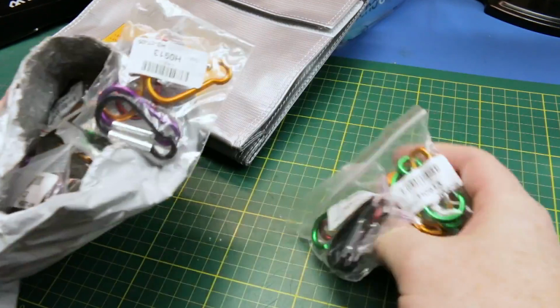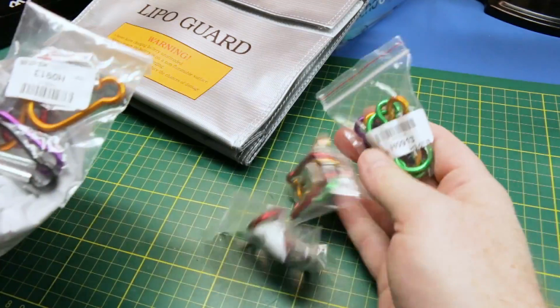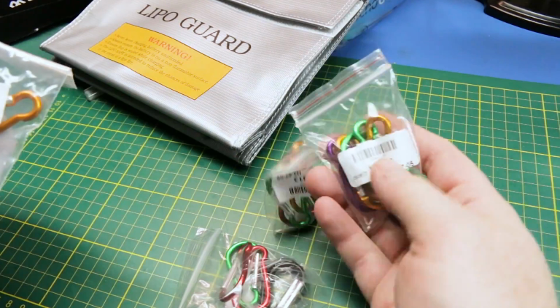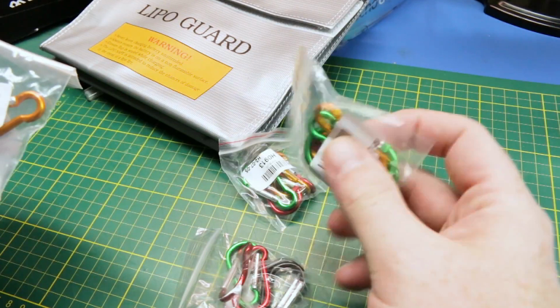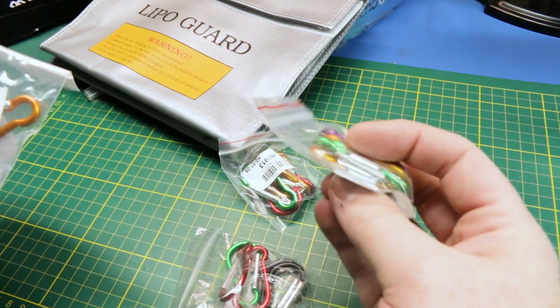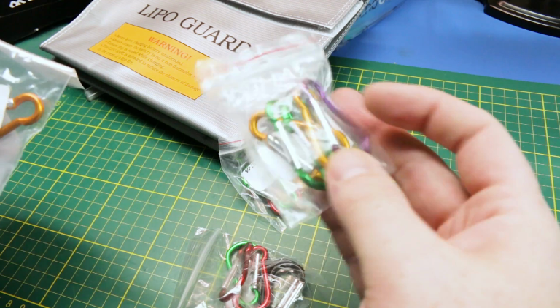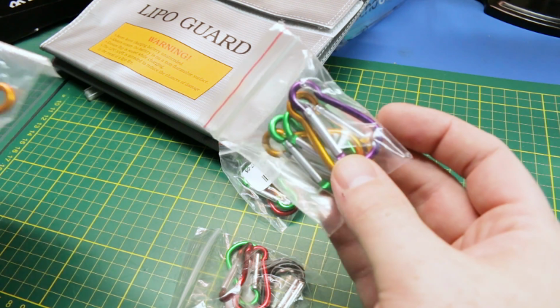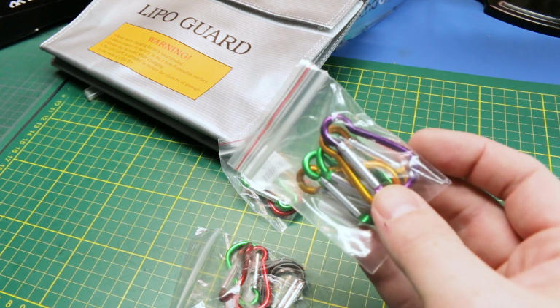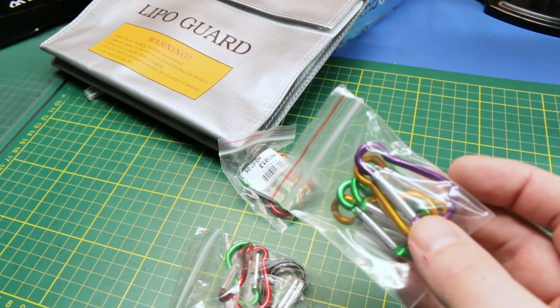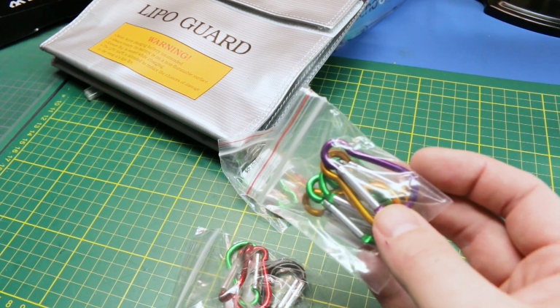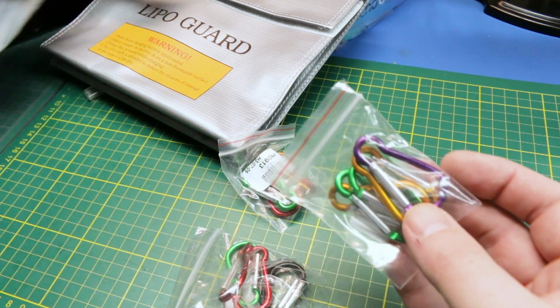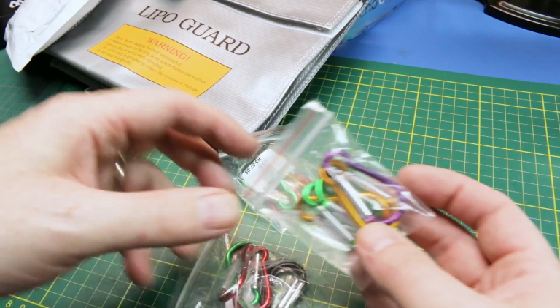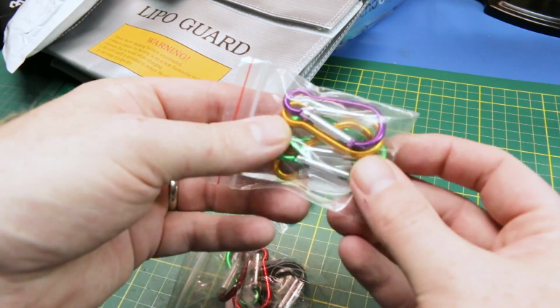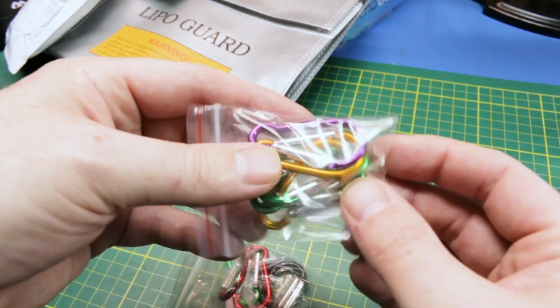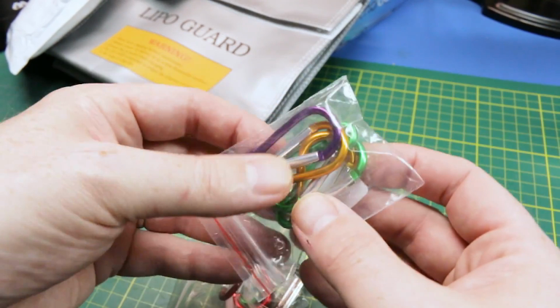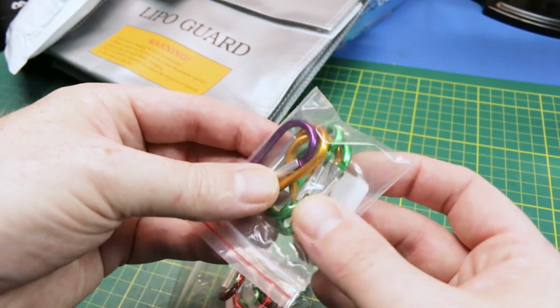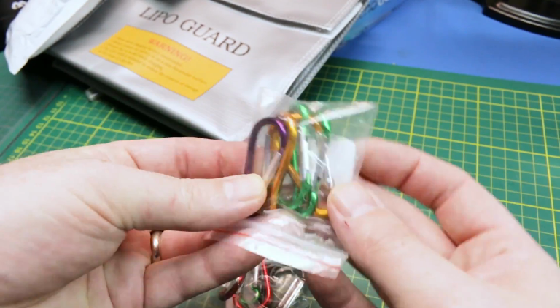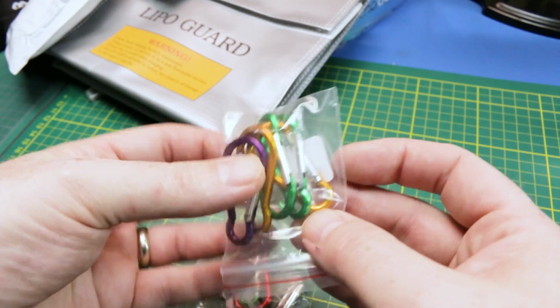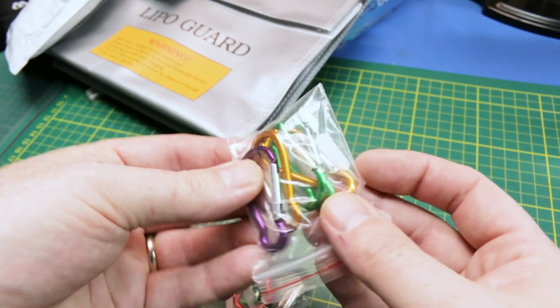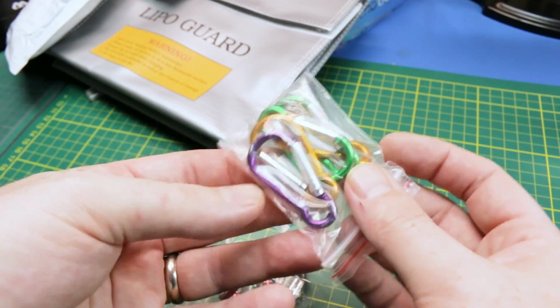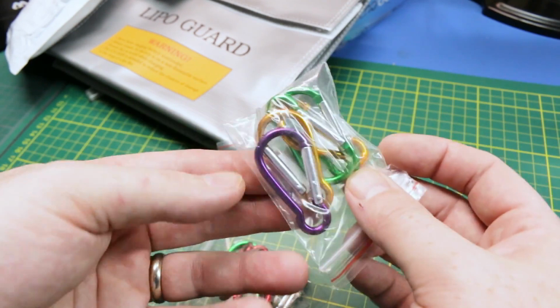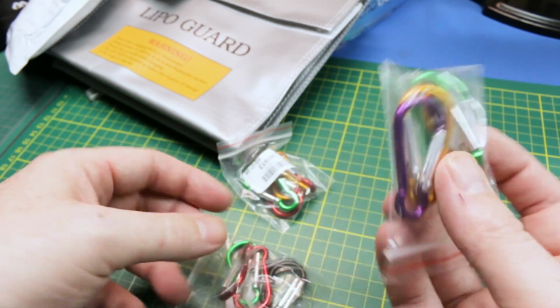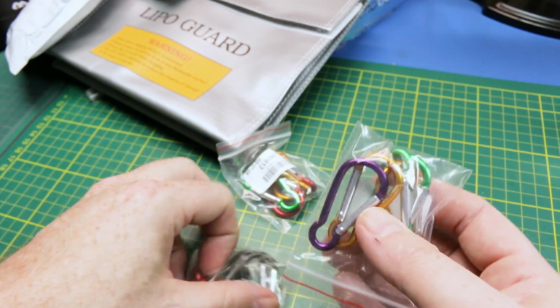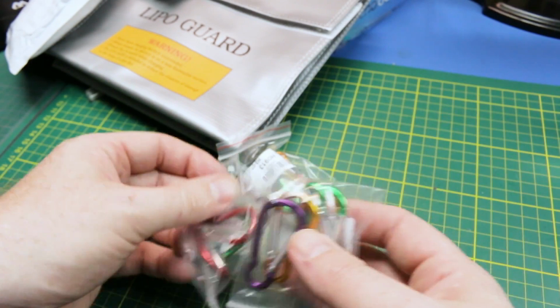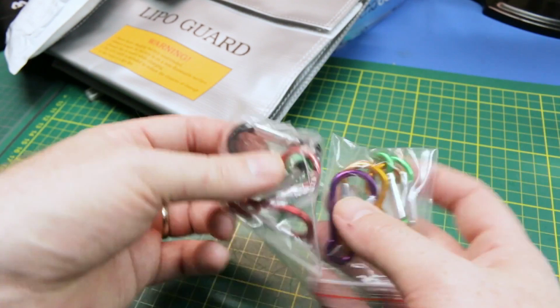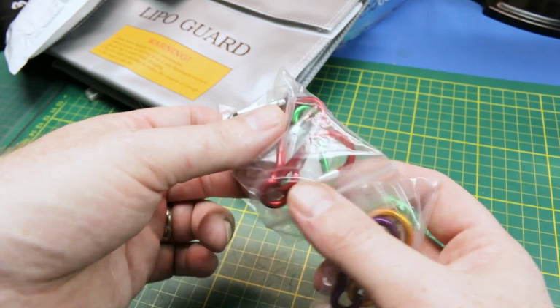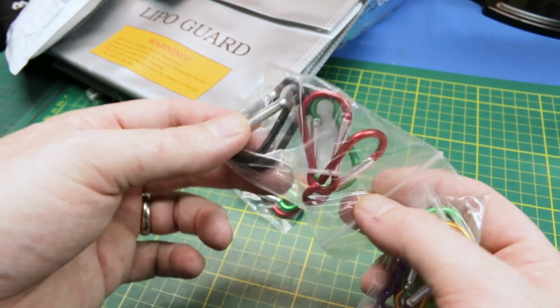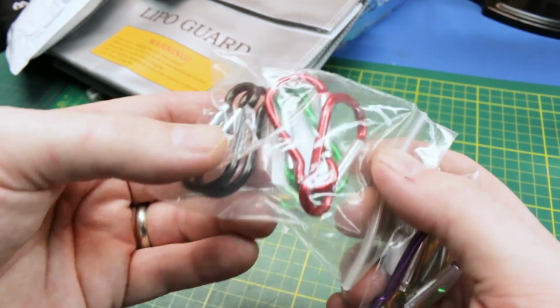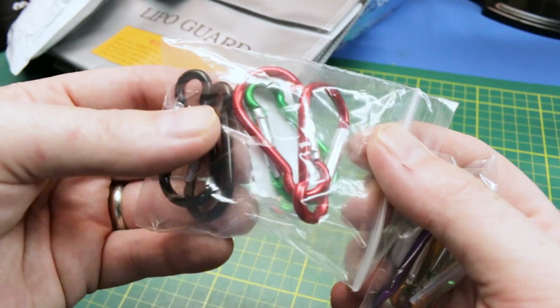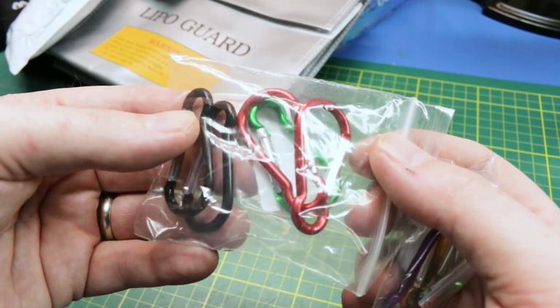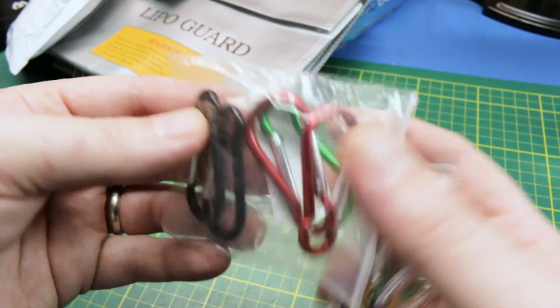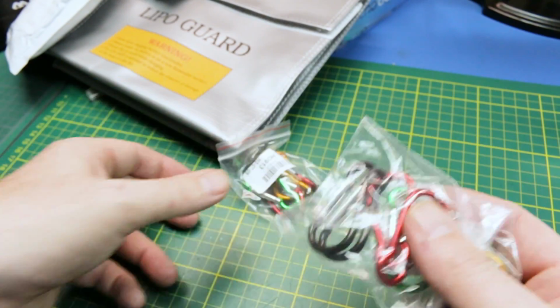For my outdoorsy stuff, I got a whole bunch more carabiners. Now these are not so much handy for electronics, but they're just super handy around the house on your backpacks, keychains, and stuff. They cost virtually nothing on eBay — just standard aluminum carabiners.